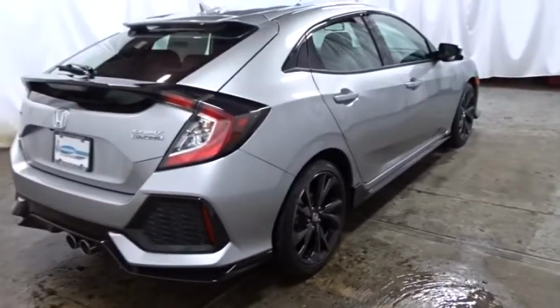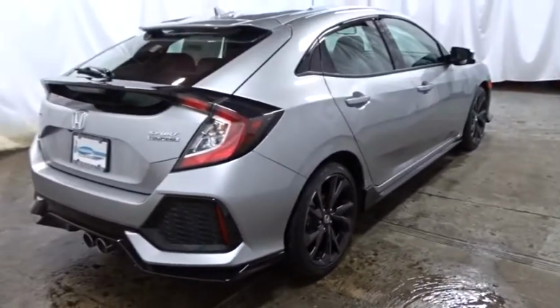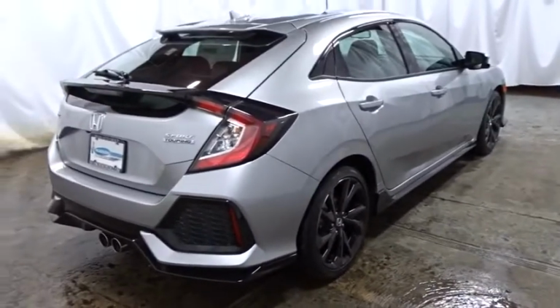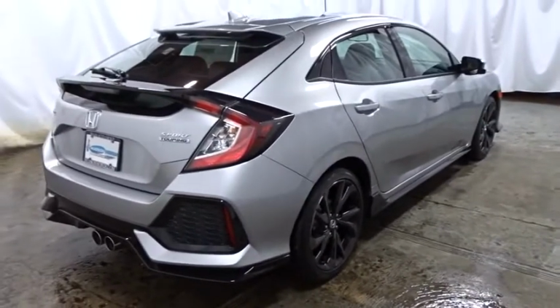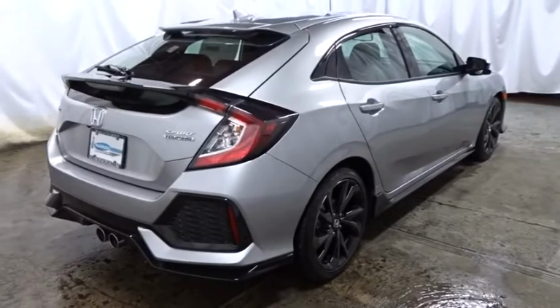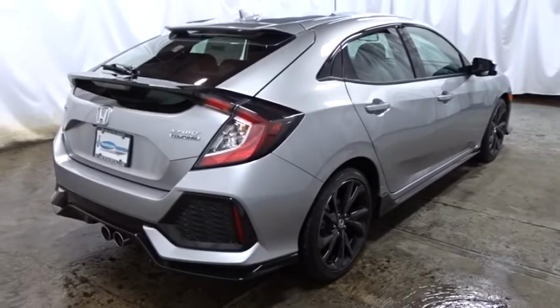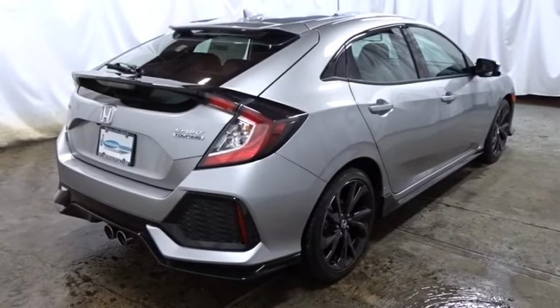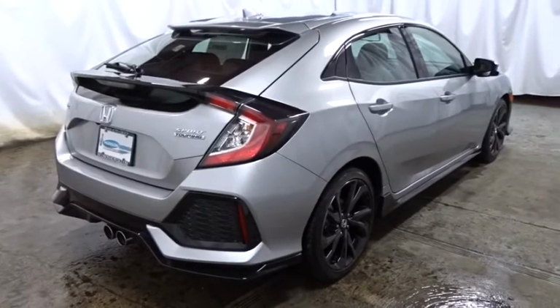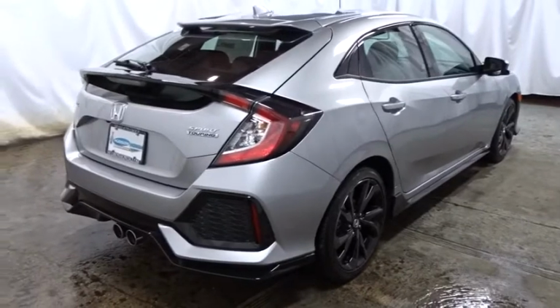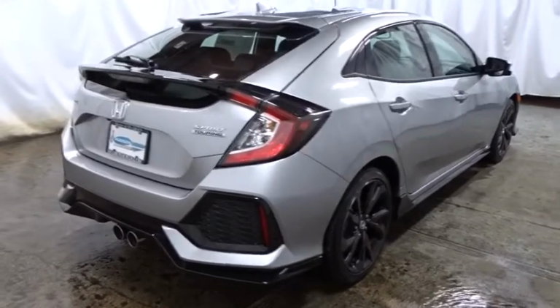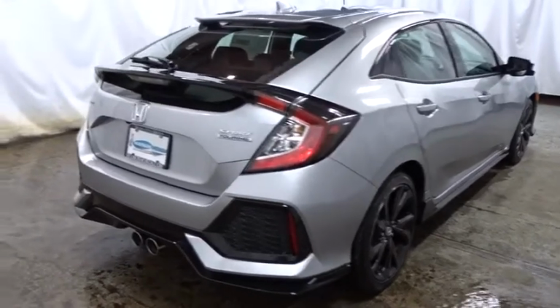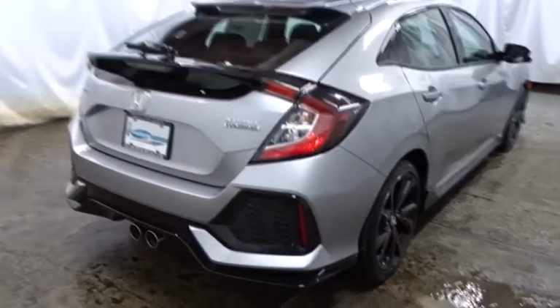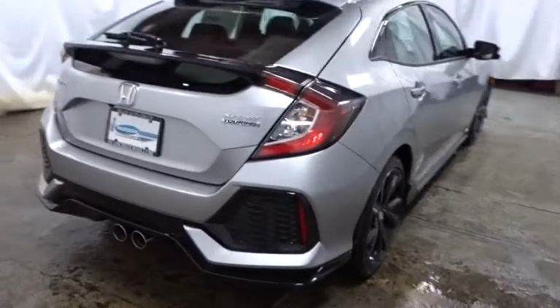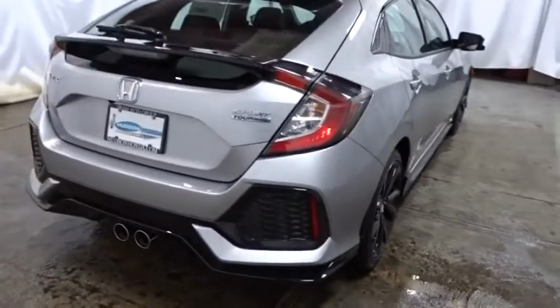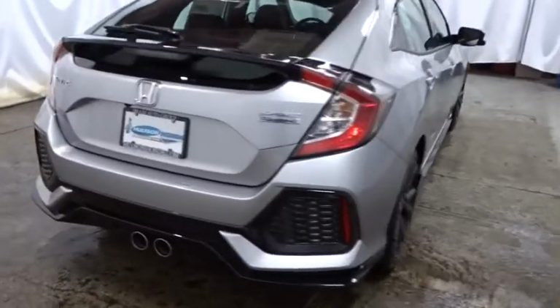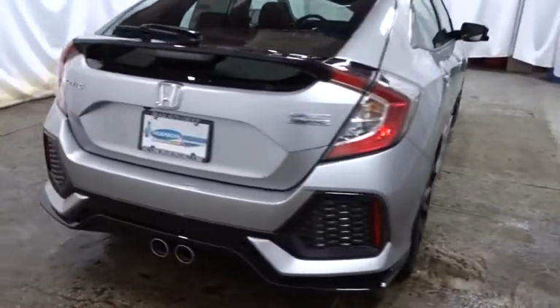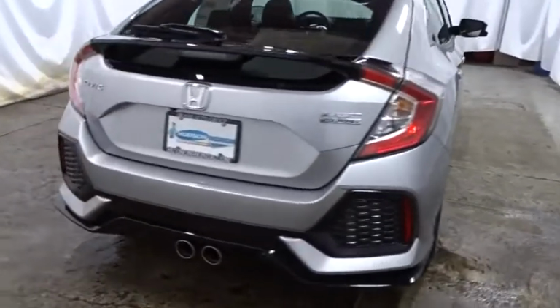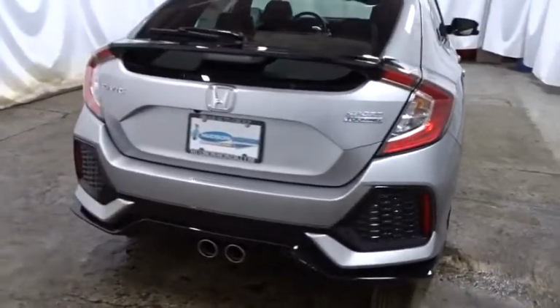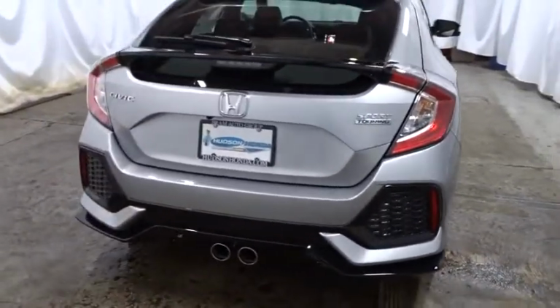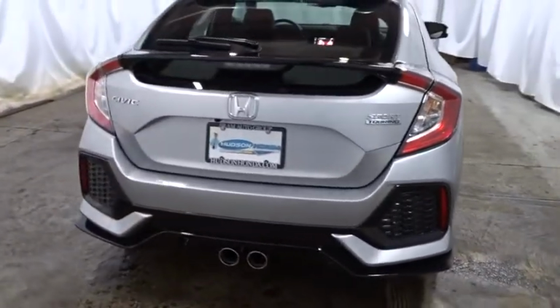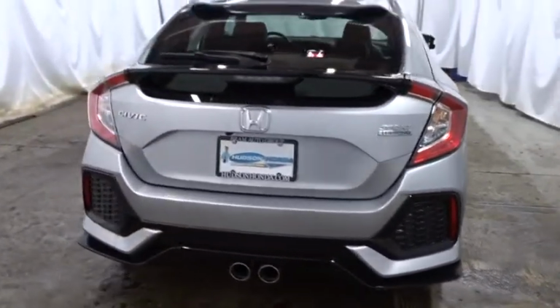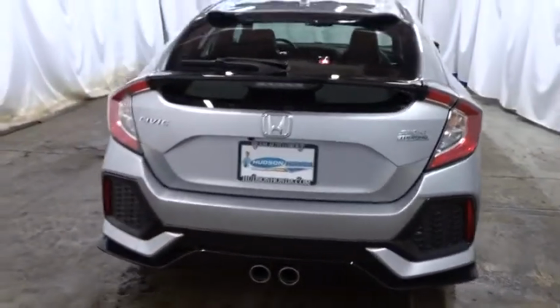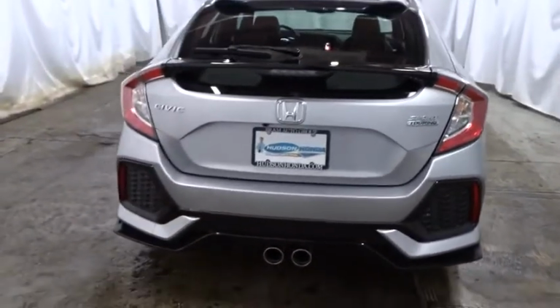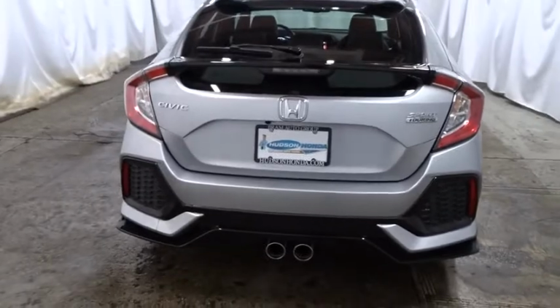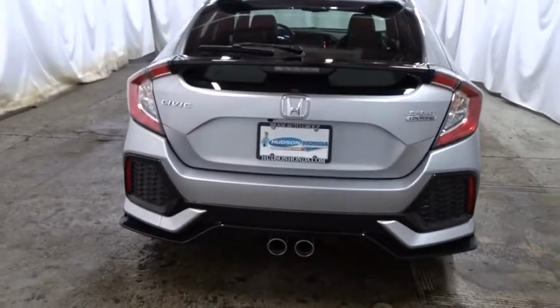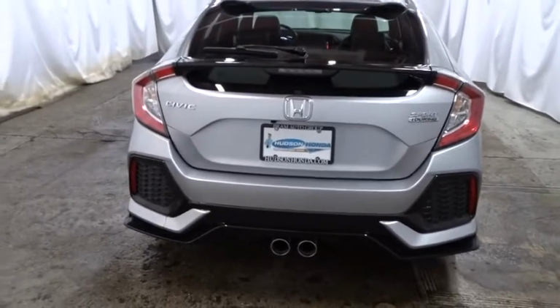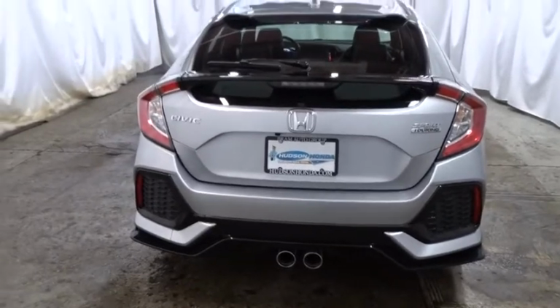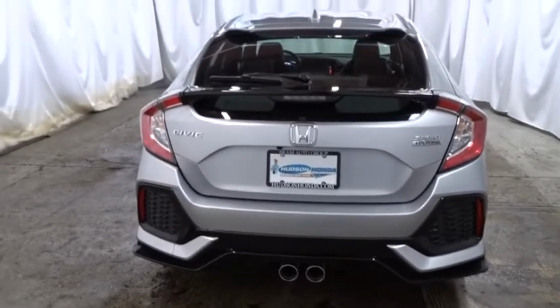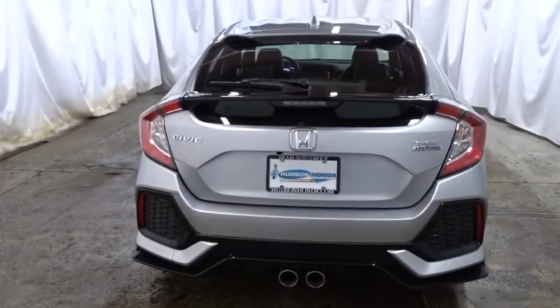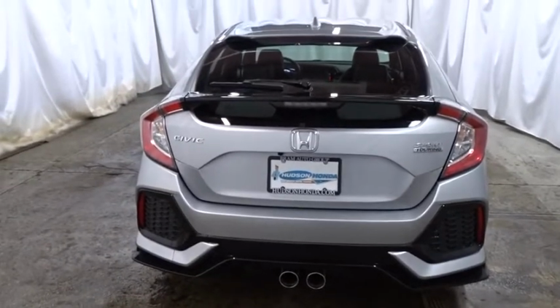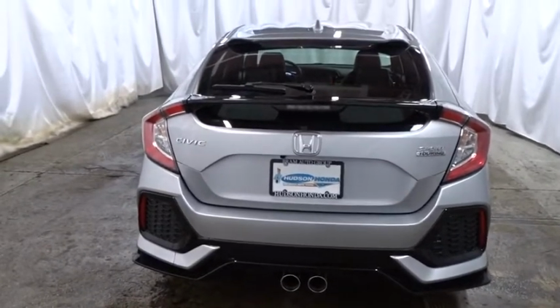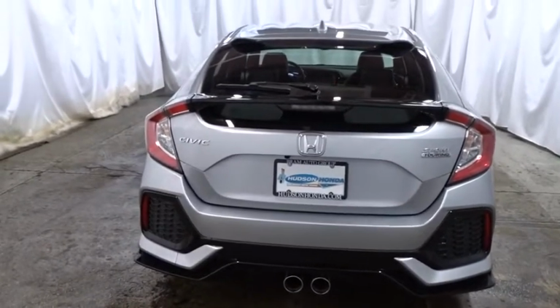Leather seats, brake assist, subwoofer, engine immobilizer, body color door handles, low tire pressure warning. Come take a test drive today.